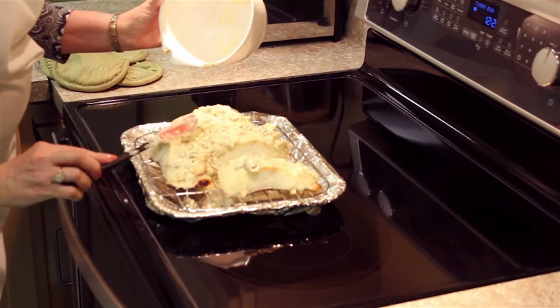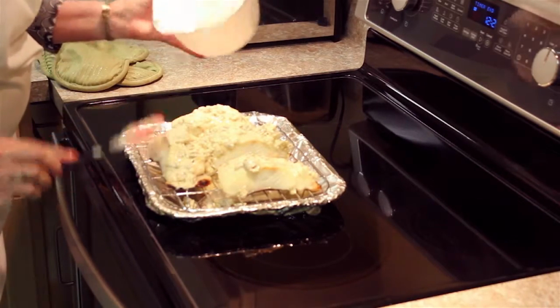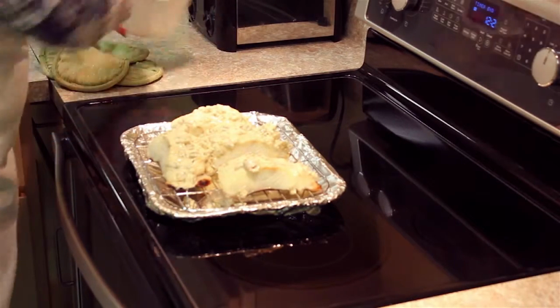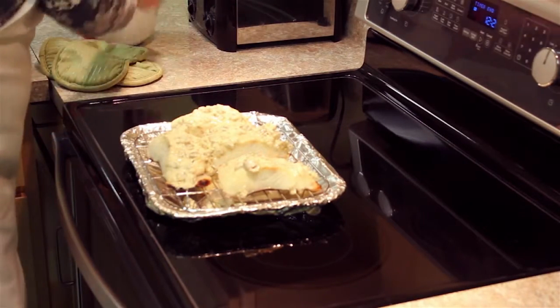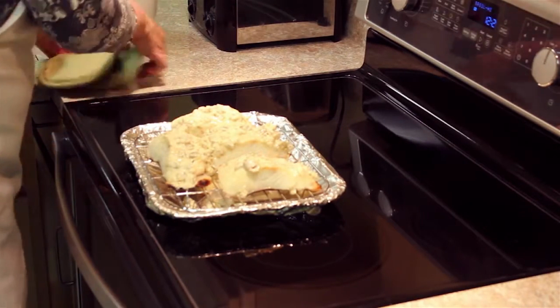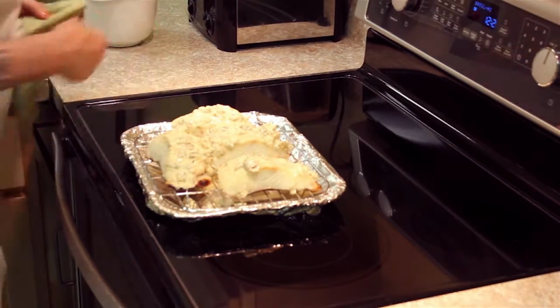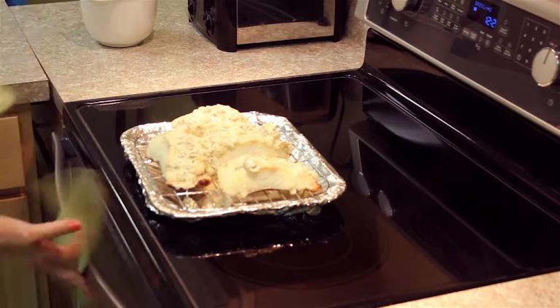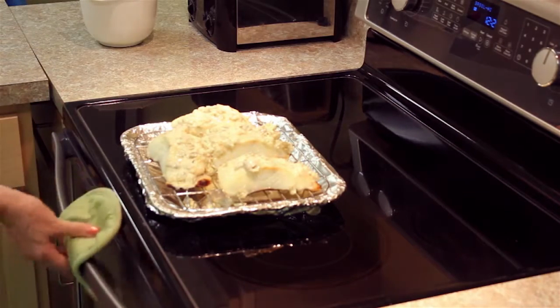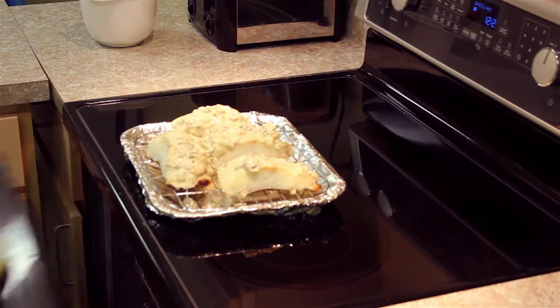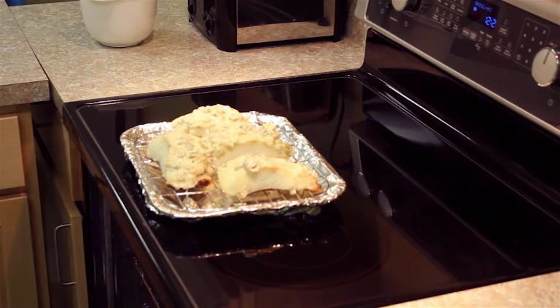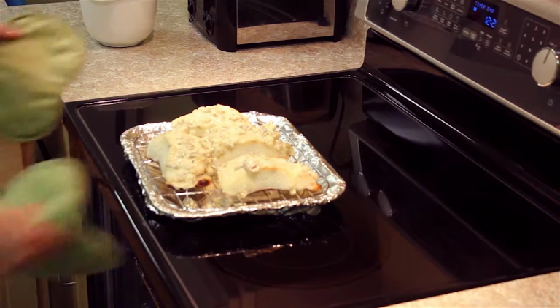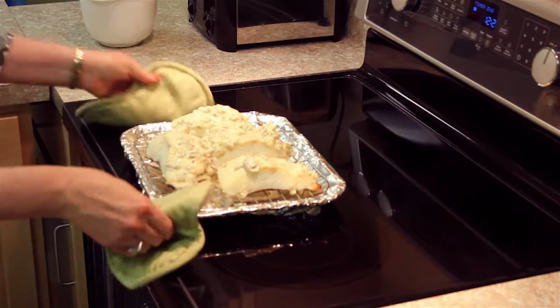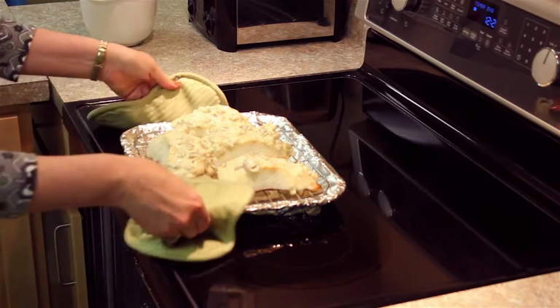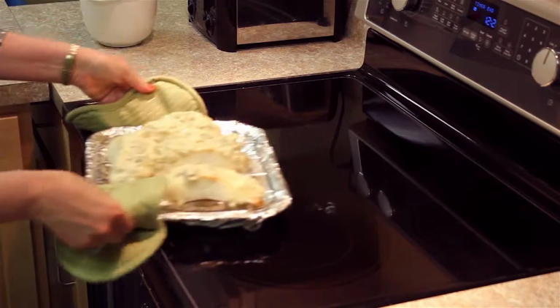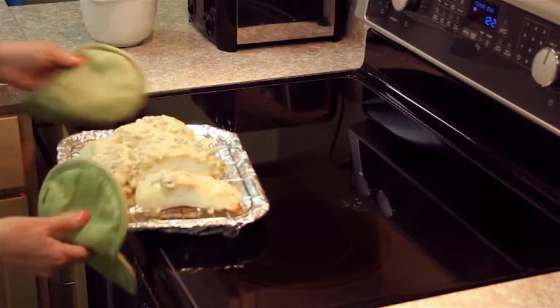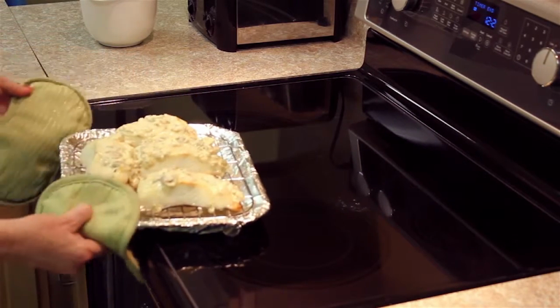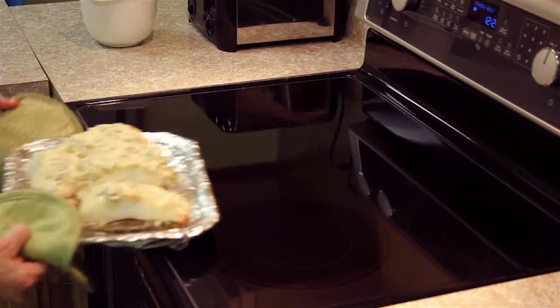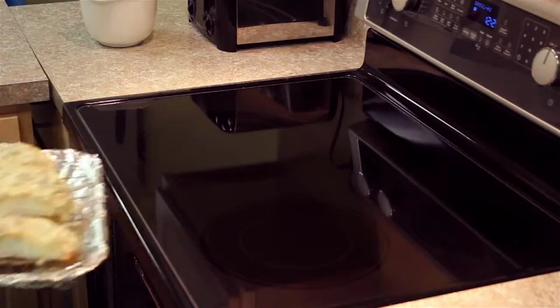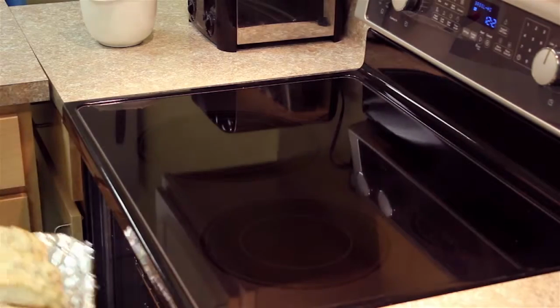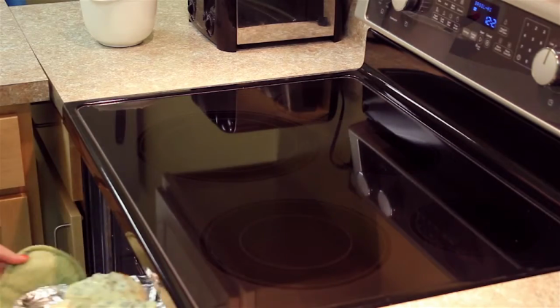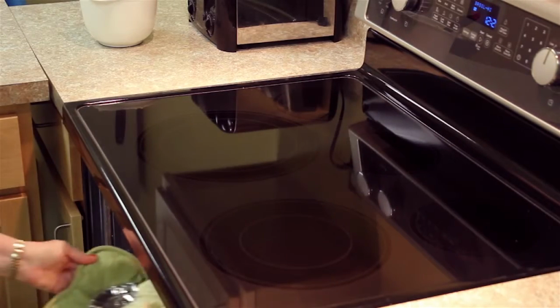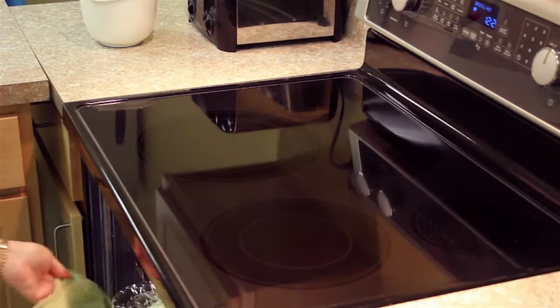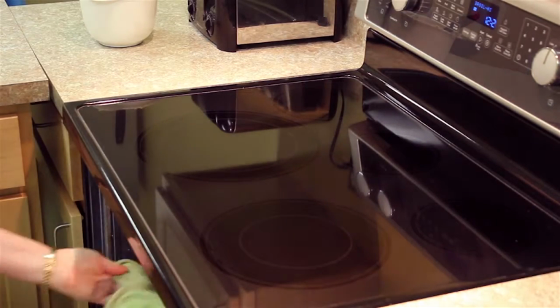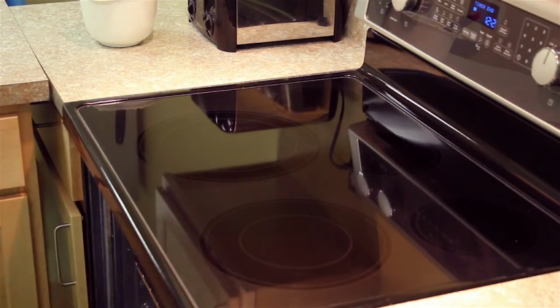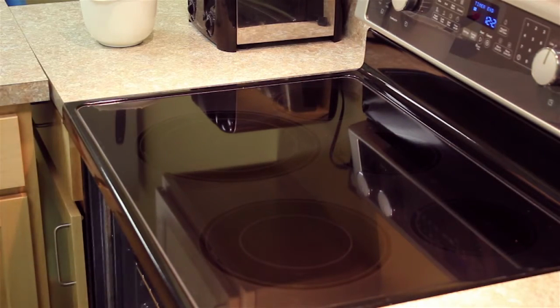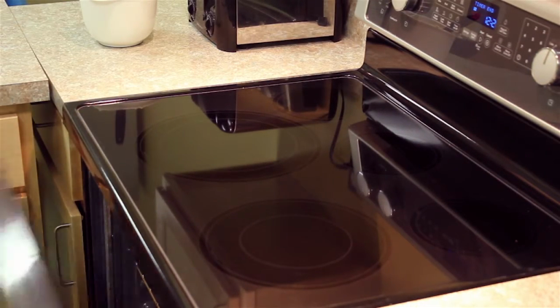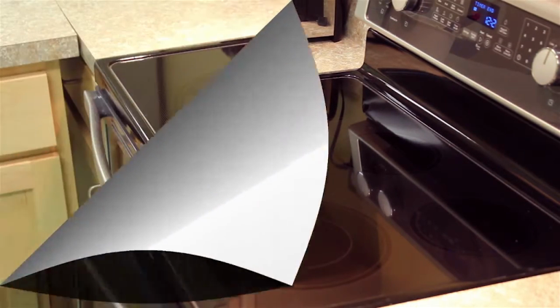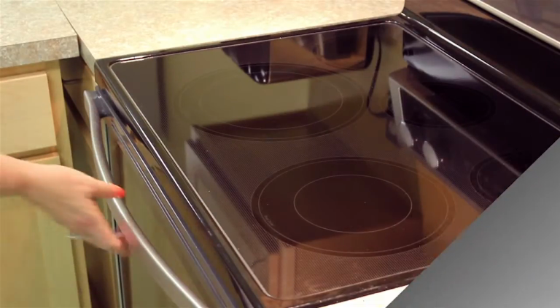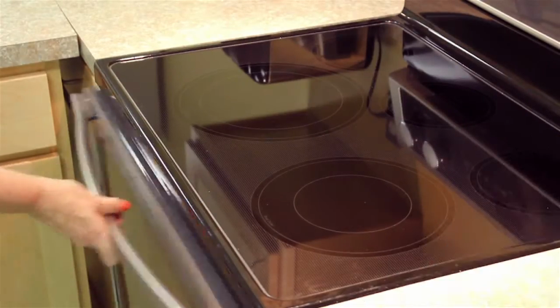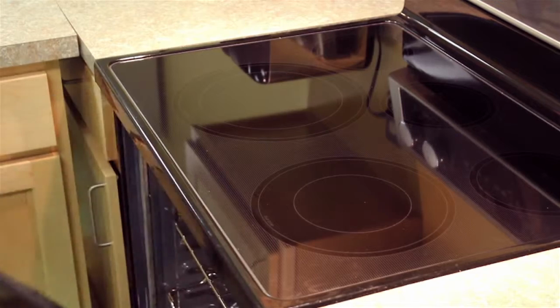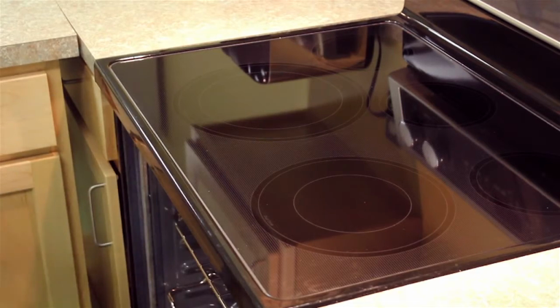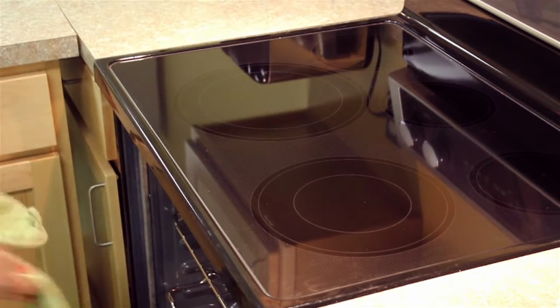Then we're going to put that back in the oven and let it broil for another two to five minutes till it's nice and bubbly and the fish is thoroughly cooked. You can check that with a fork, but it should be nice and brown.